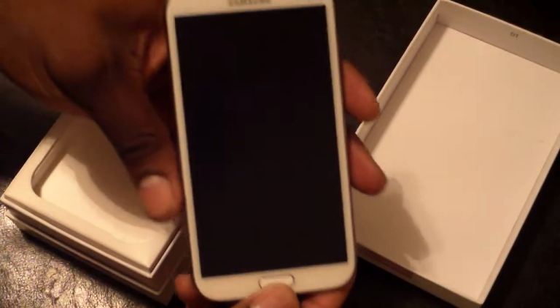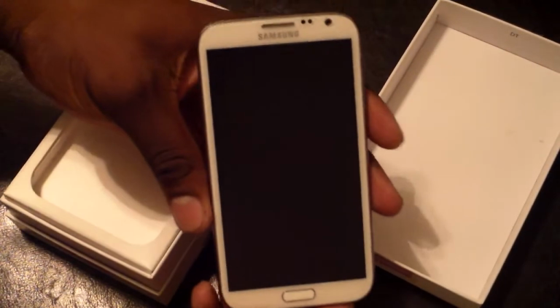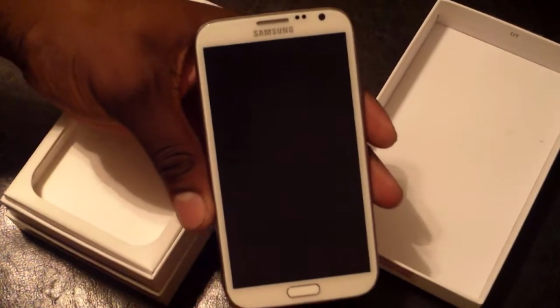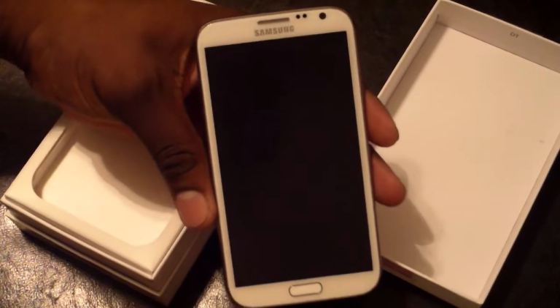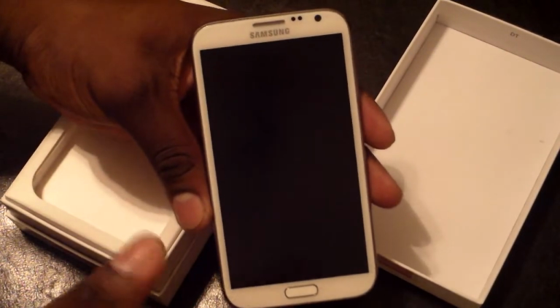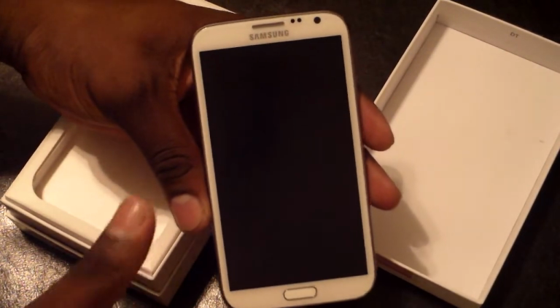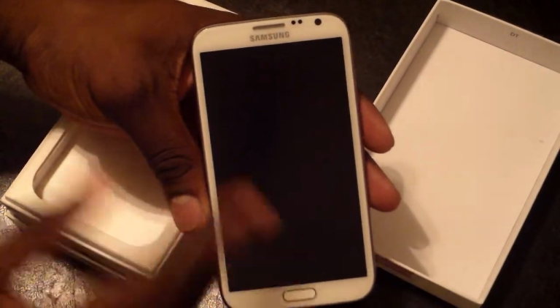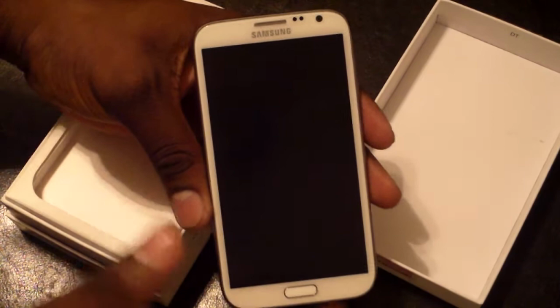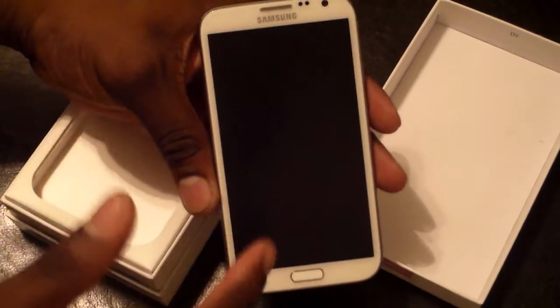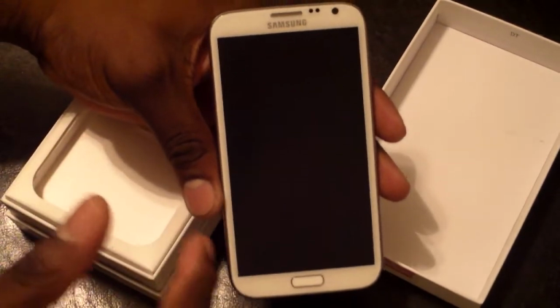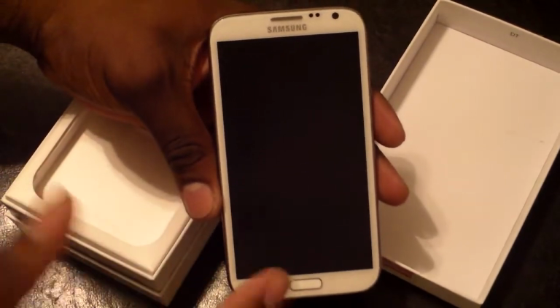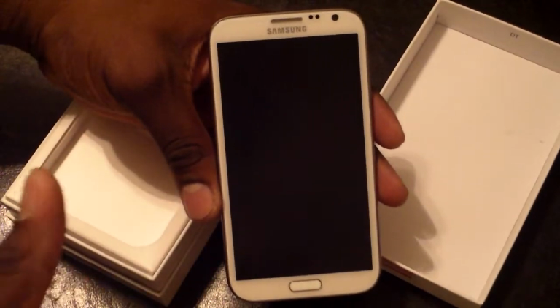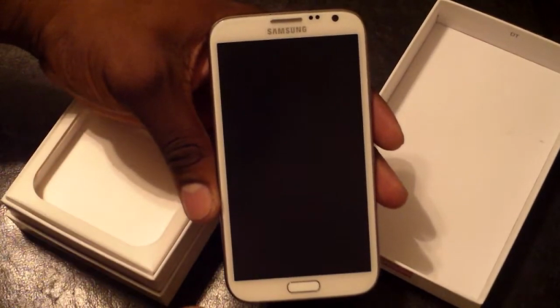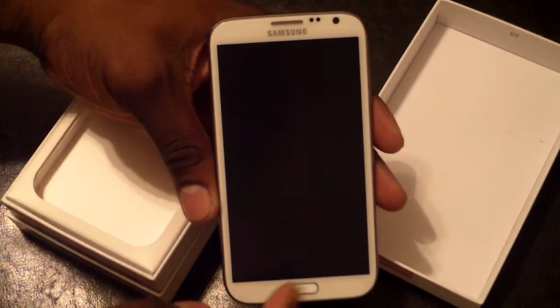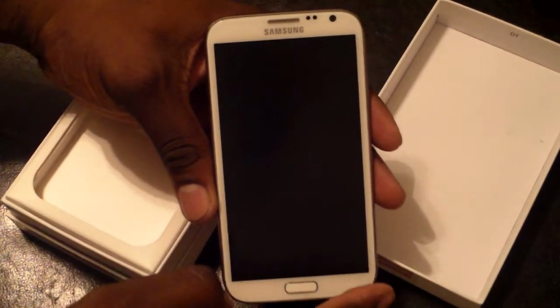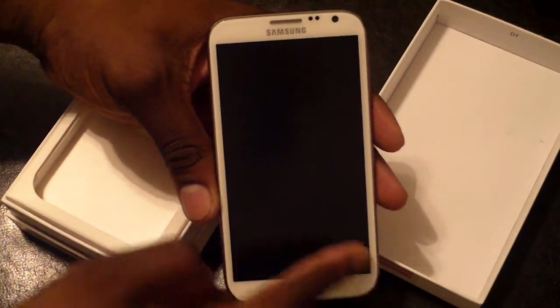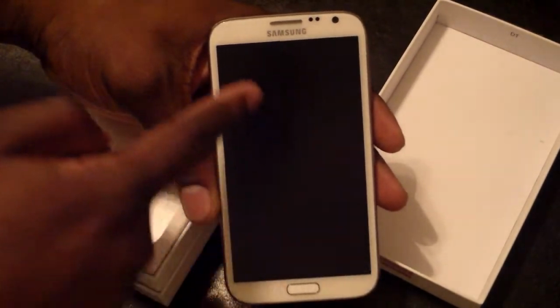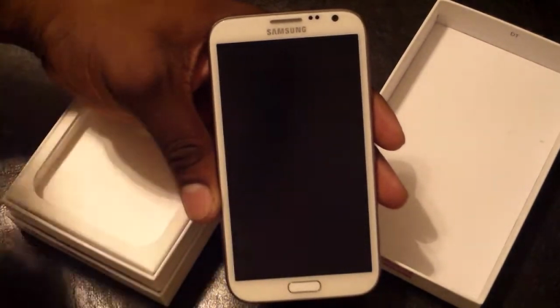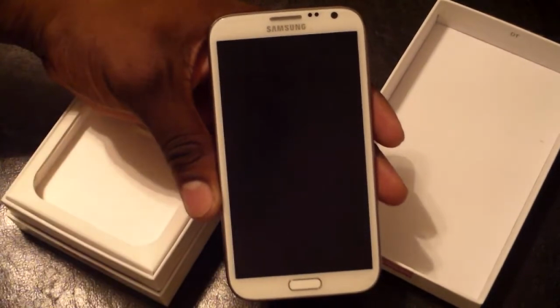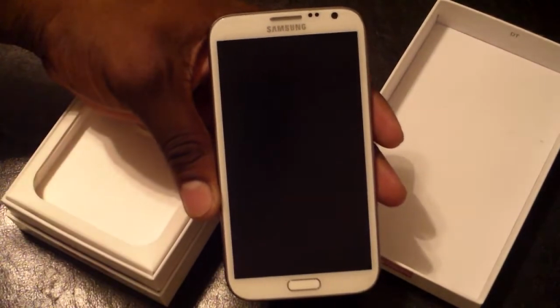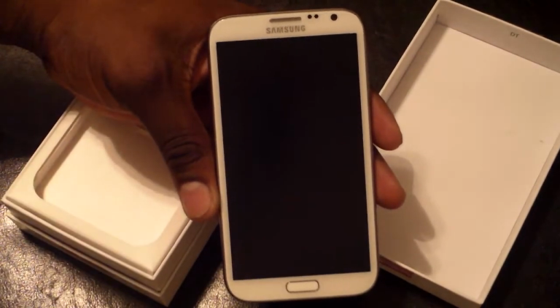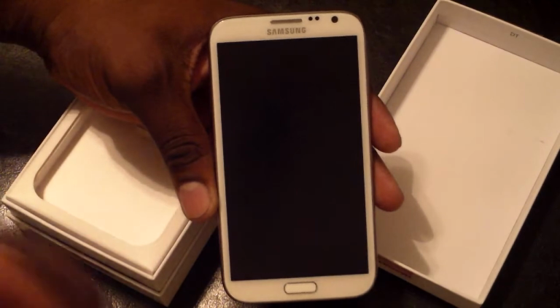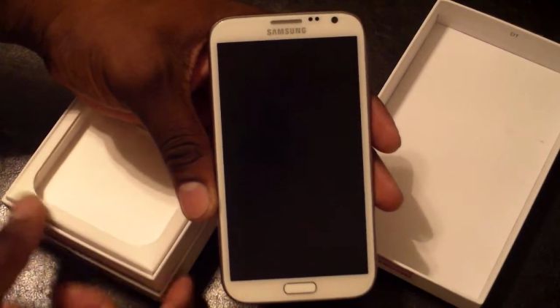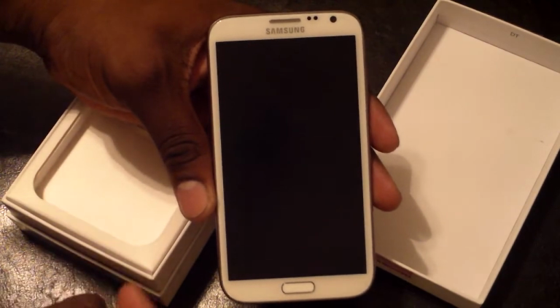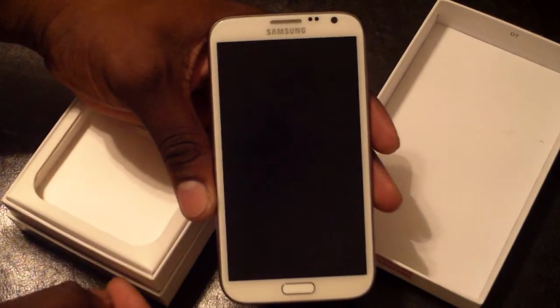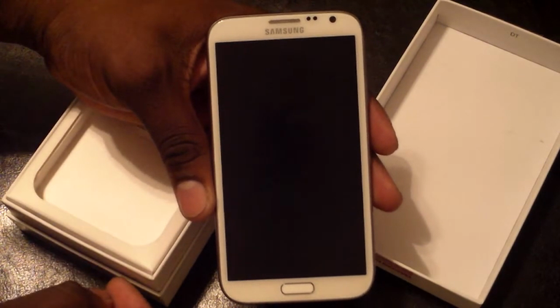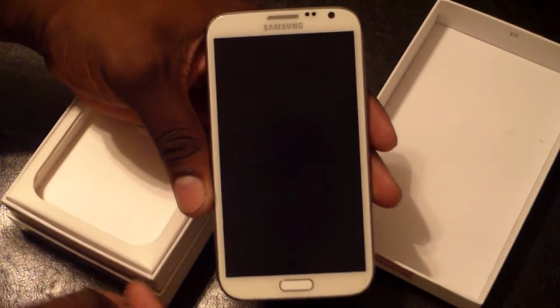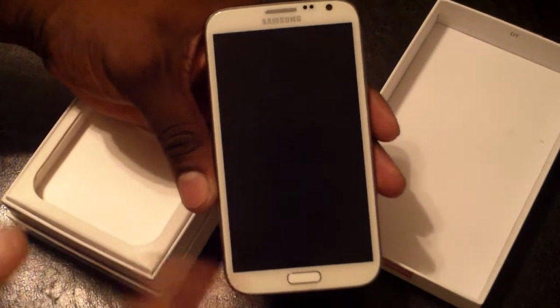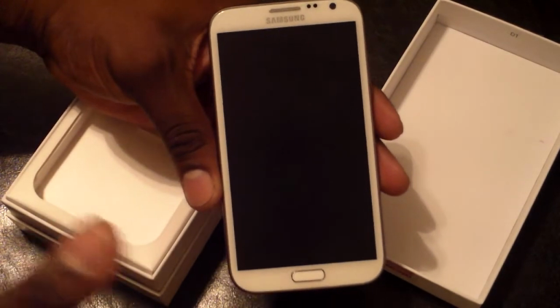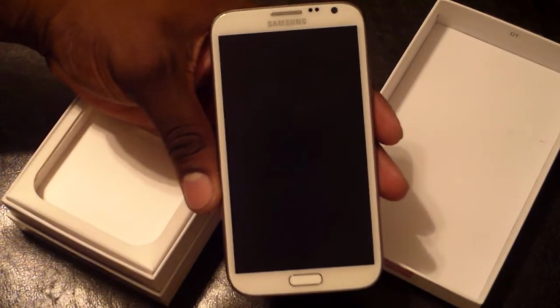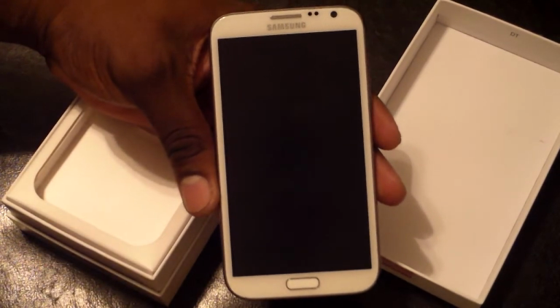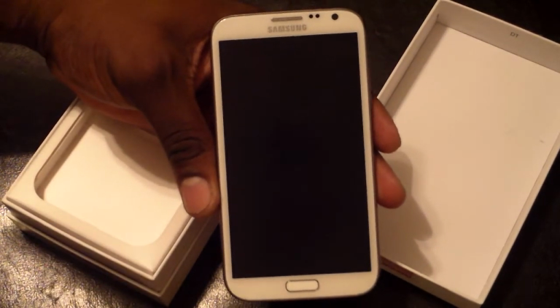Same as the titanium gray, but with the white you can really see the screen itself. It's a 5.55 inch HD Super AMOLED display — just doesn't get any better than that.